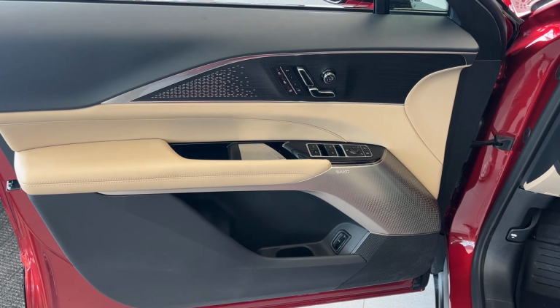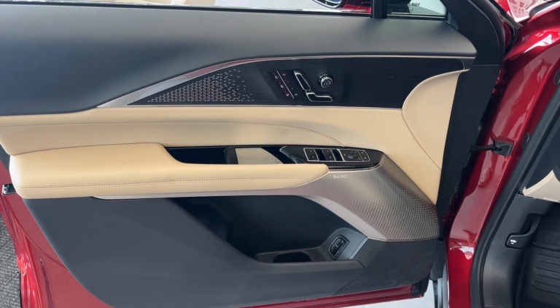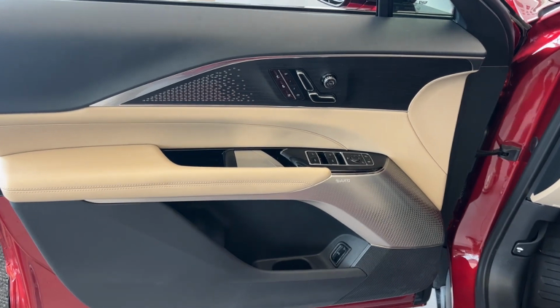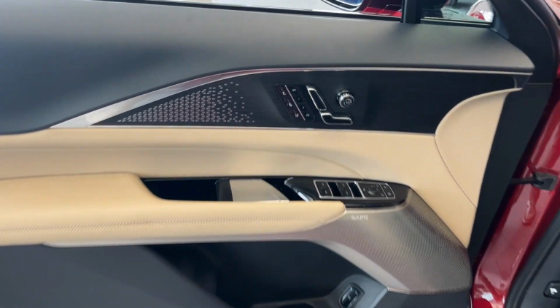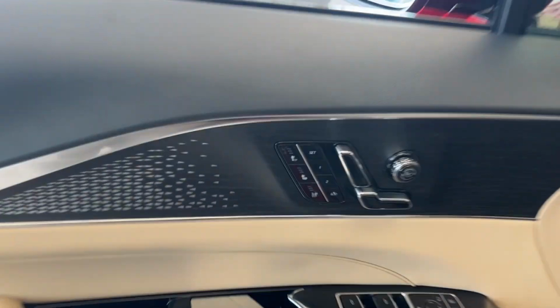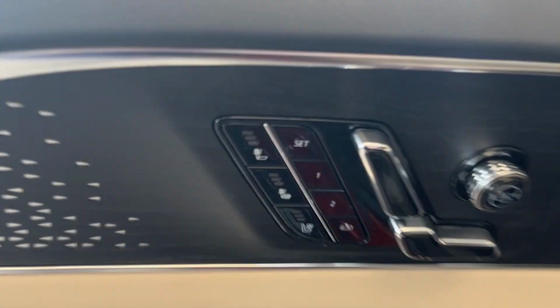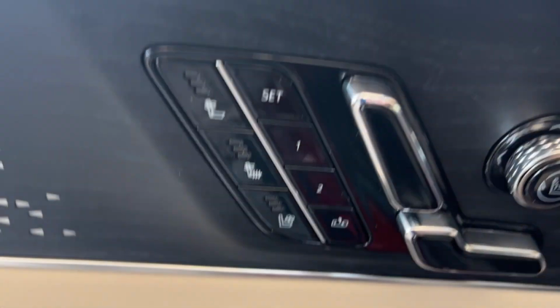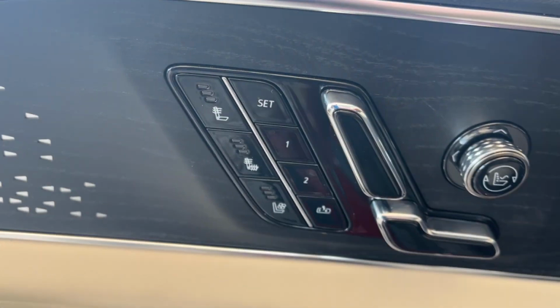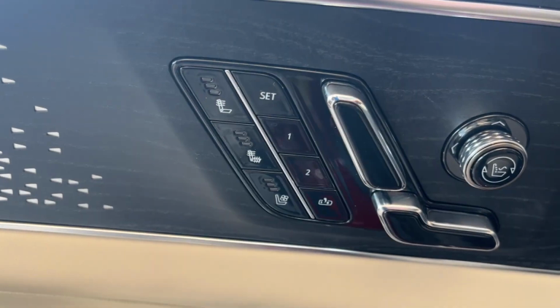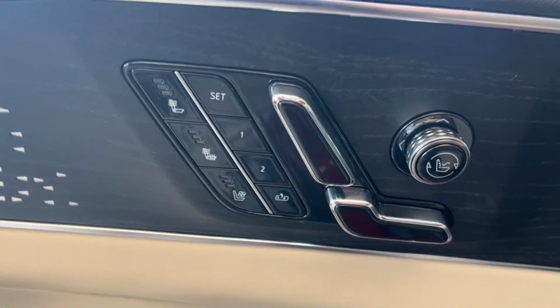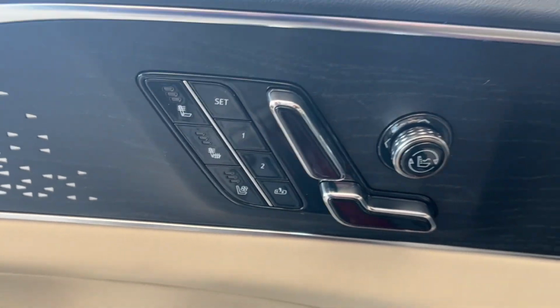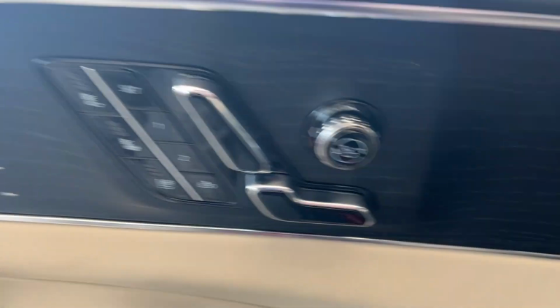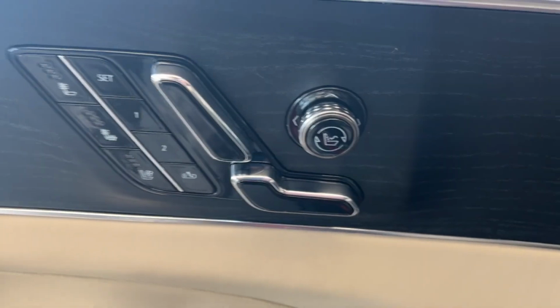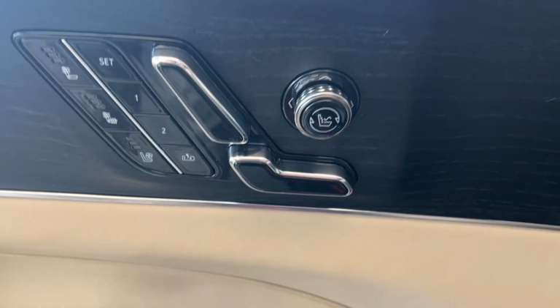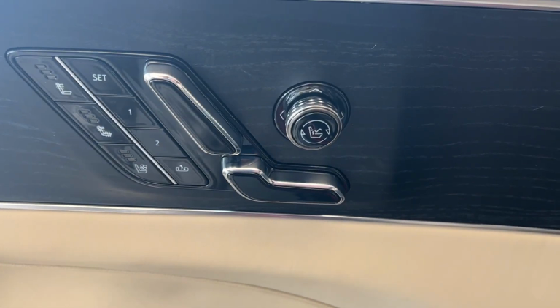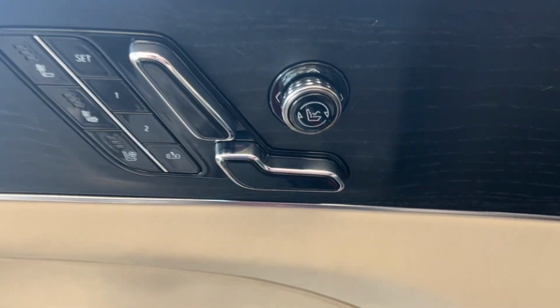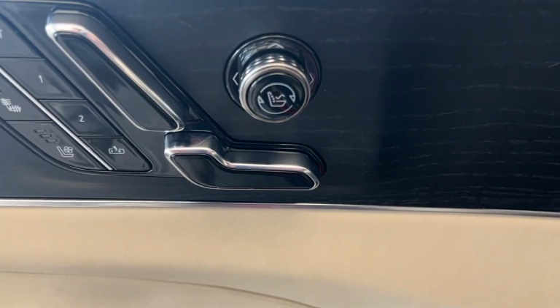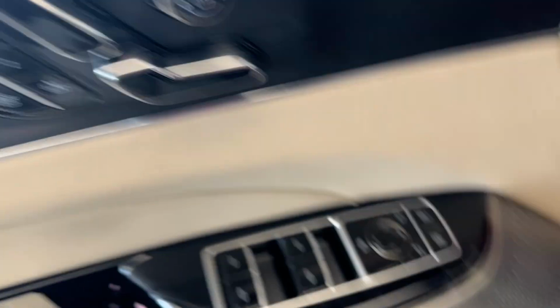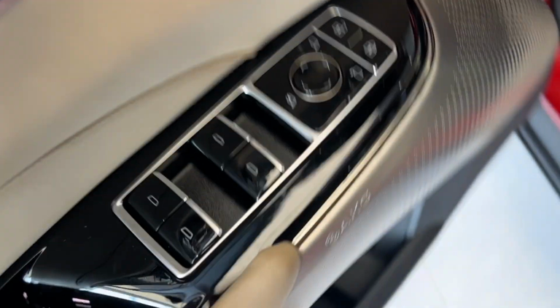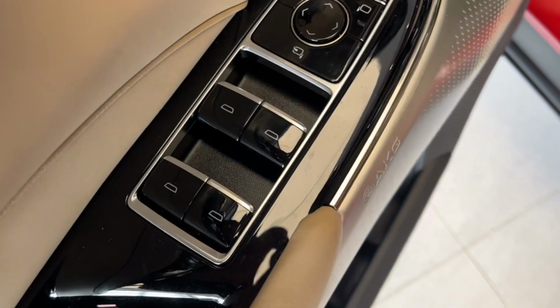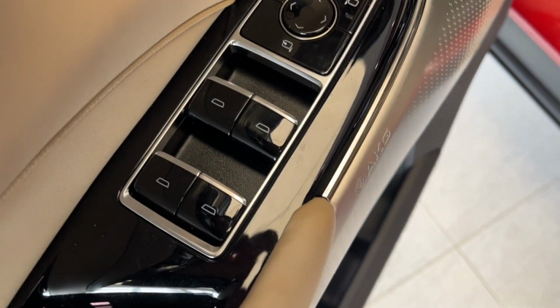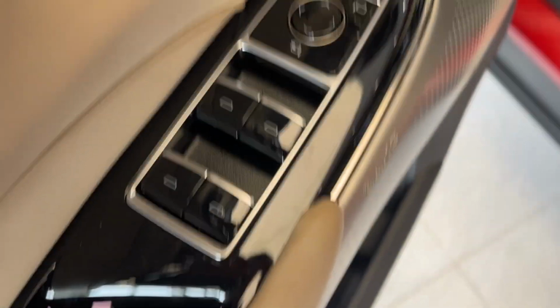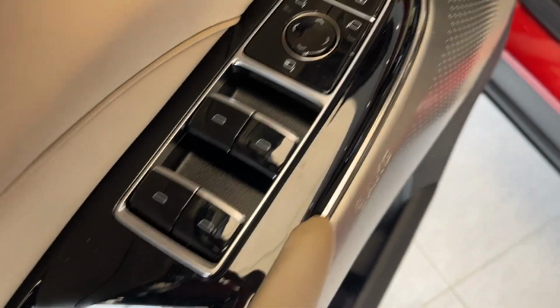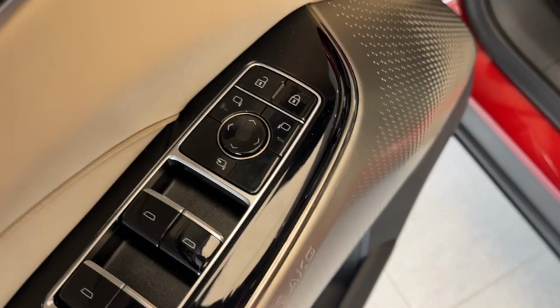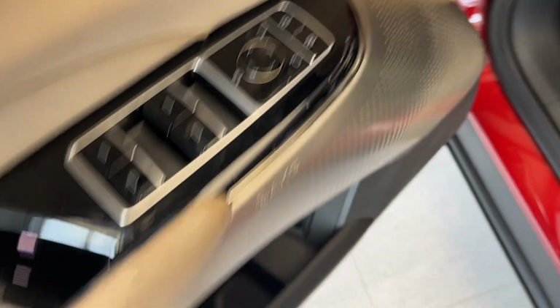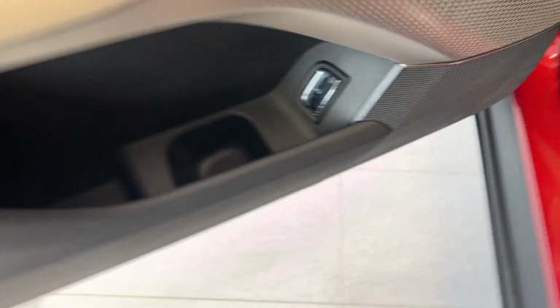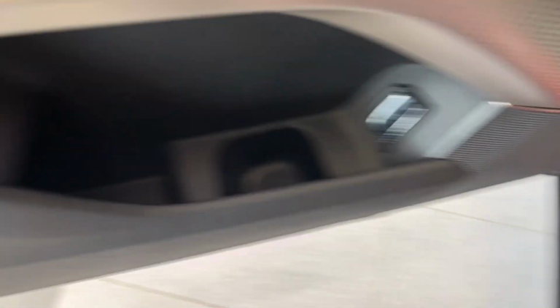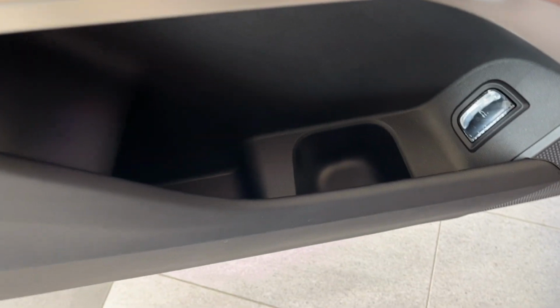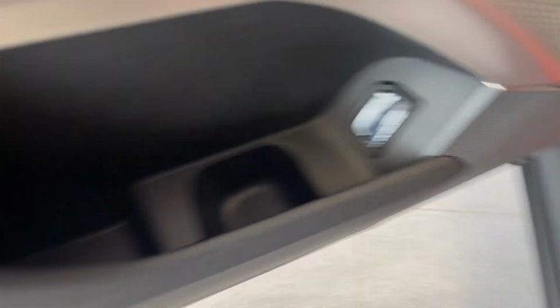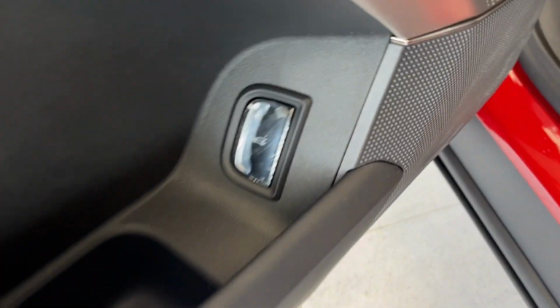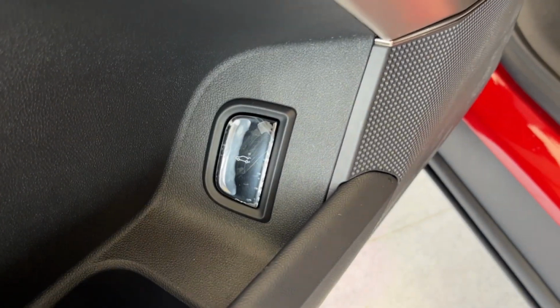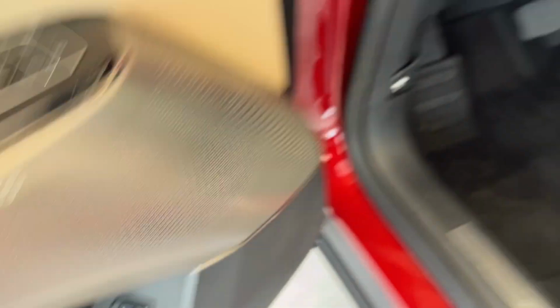Moving on to the interior, here's the door with heated and ventilated front seats, memory seating, power seating, and power lumbar and massaging seats. Below that we have our powered windows and powered mirrors with some storage down below and our liftgate controls.